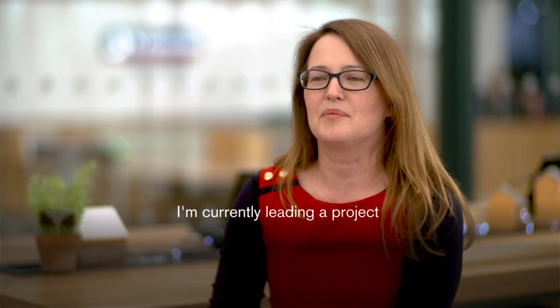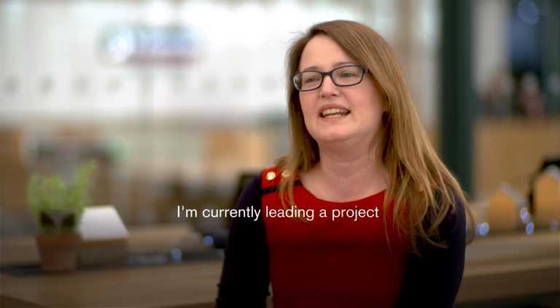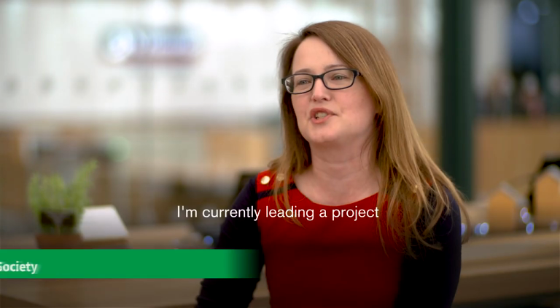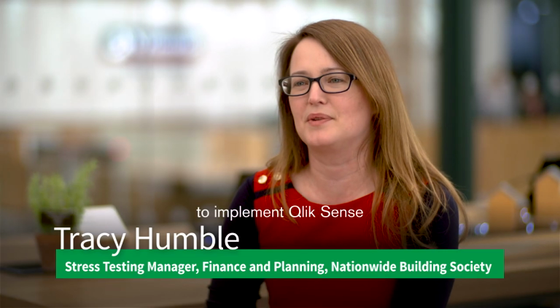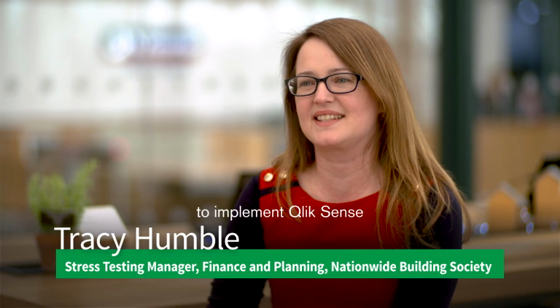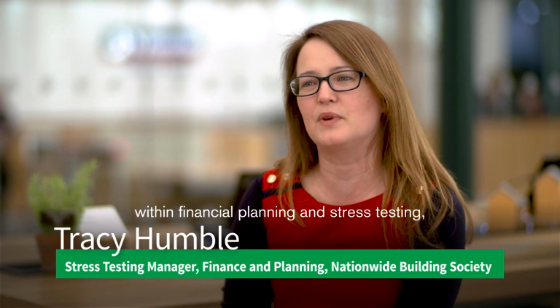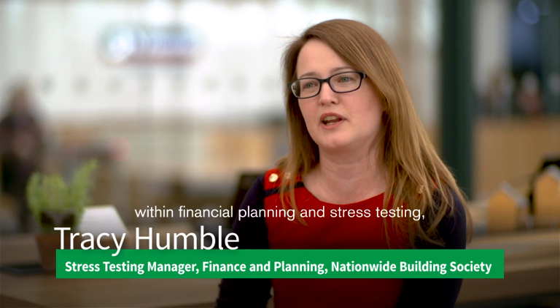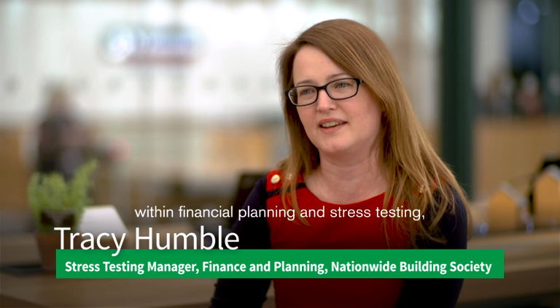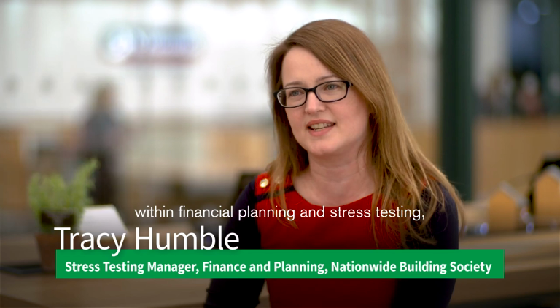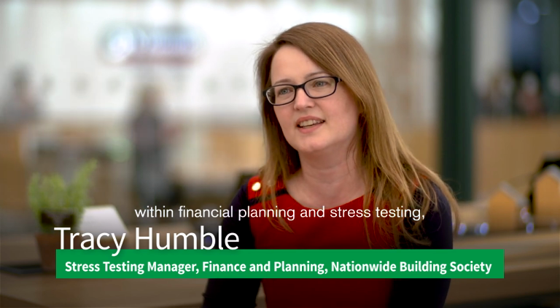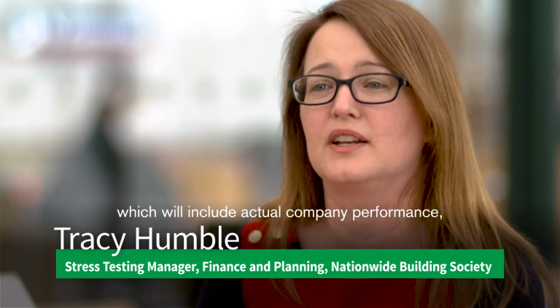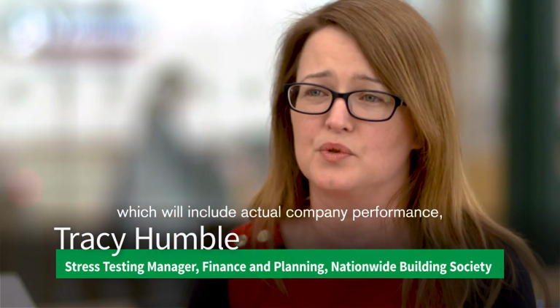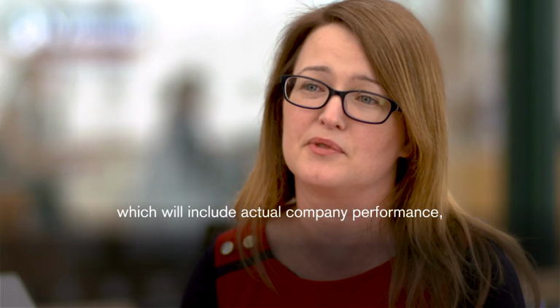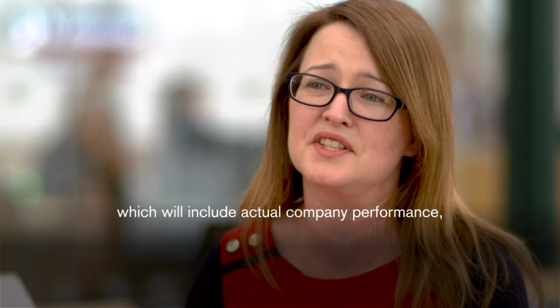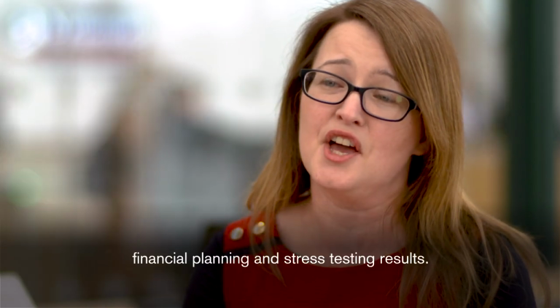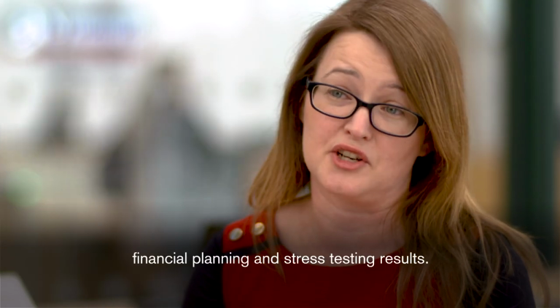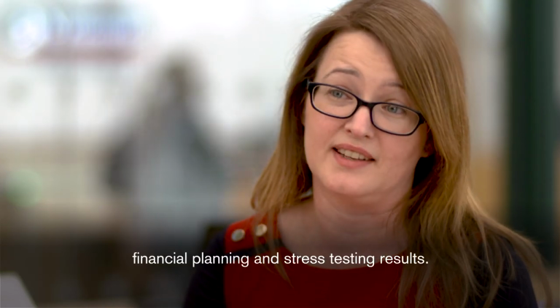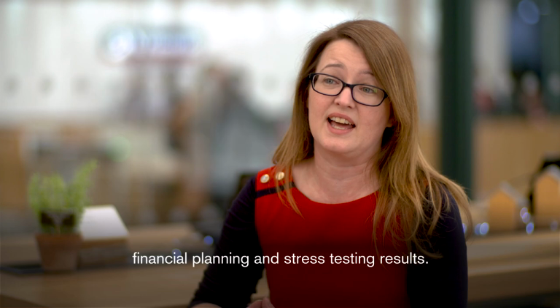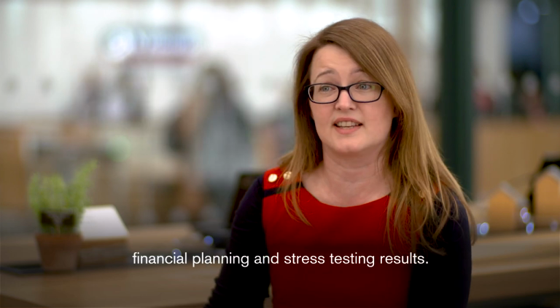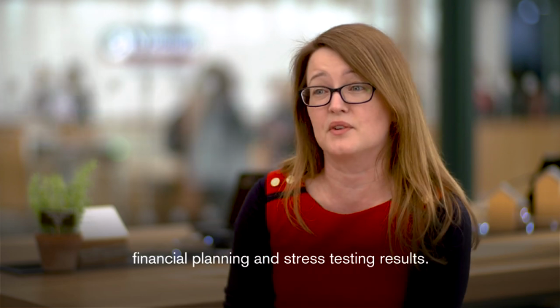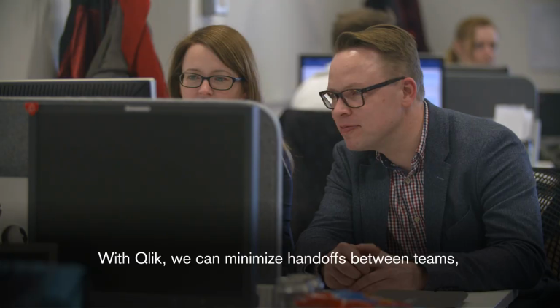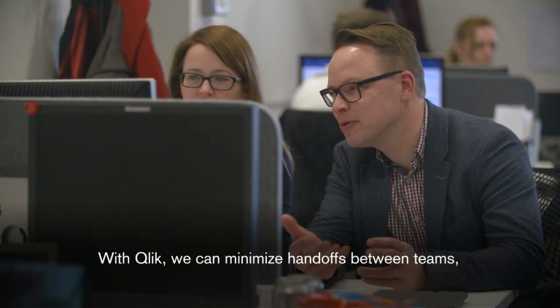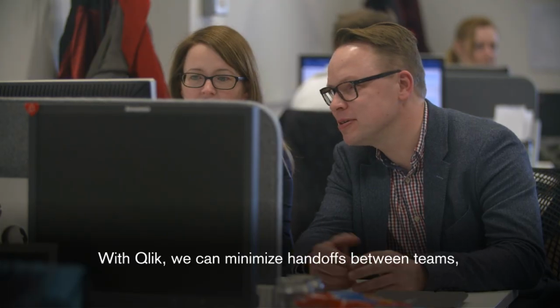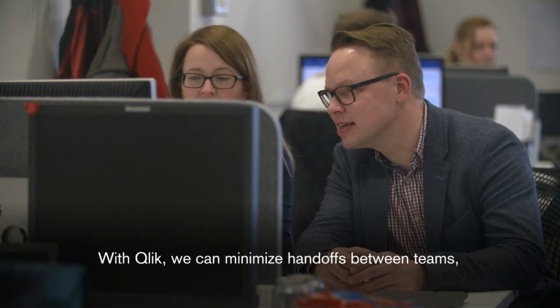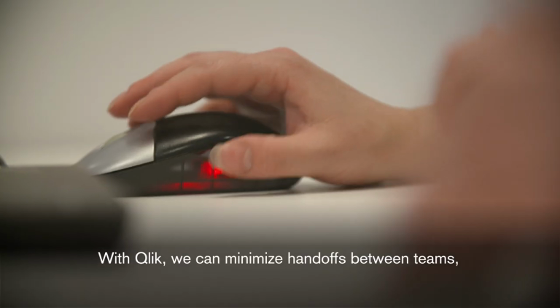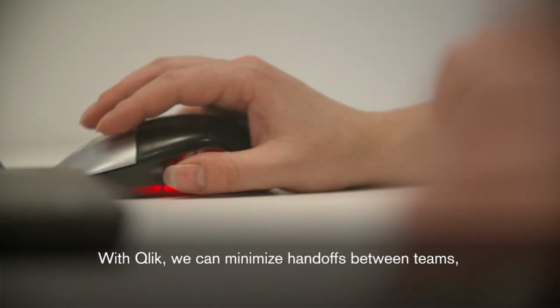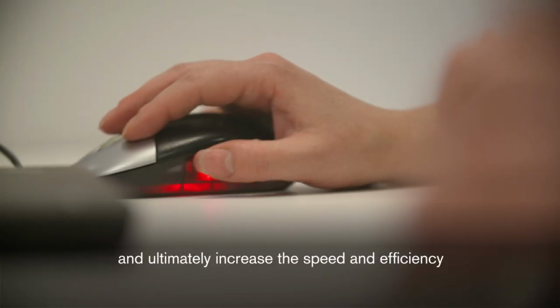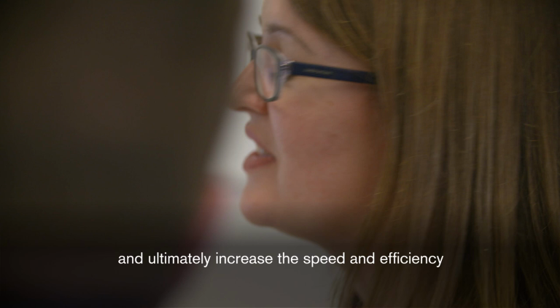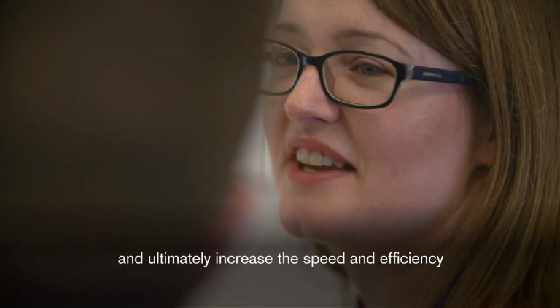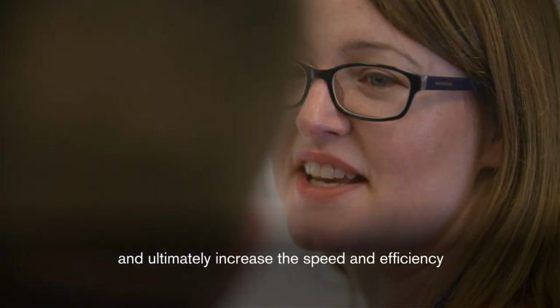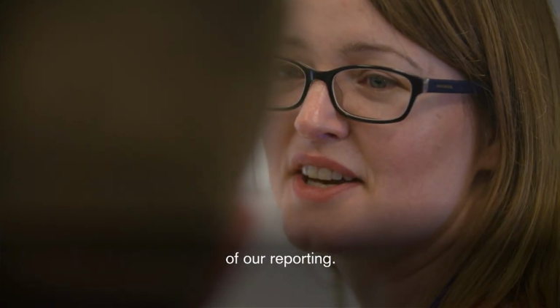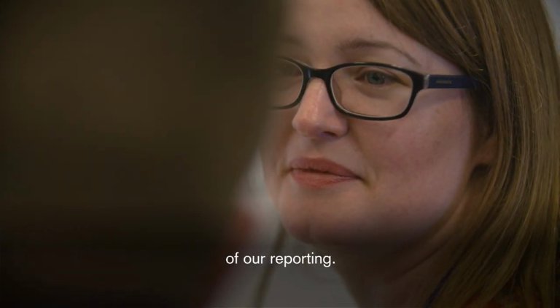I'm currently leading a project to implement Qlik Sense within financial planning and stress testing, which will include actual company performance, financial planning, and stress testing results. With Qlik, we can minimize handoffs between teams and ultimately increase the speed and efficiency of our reporting.